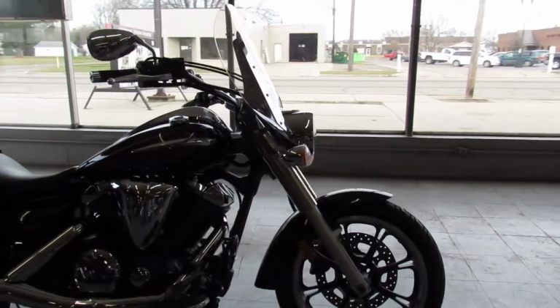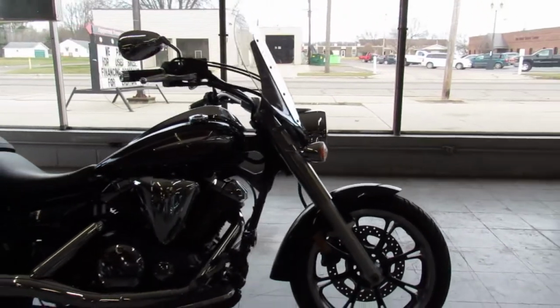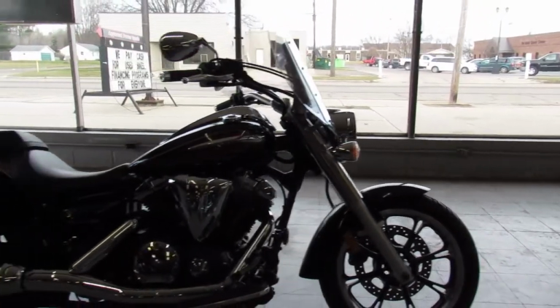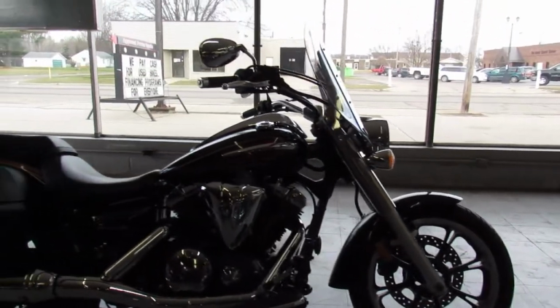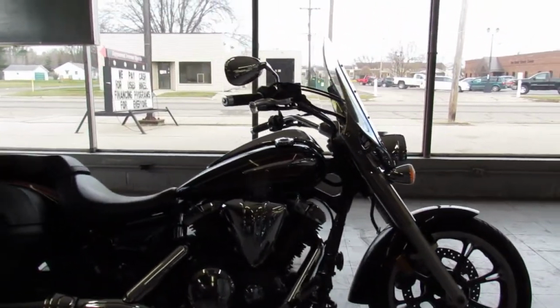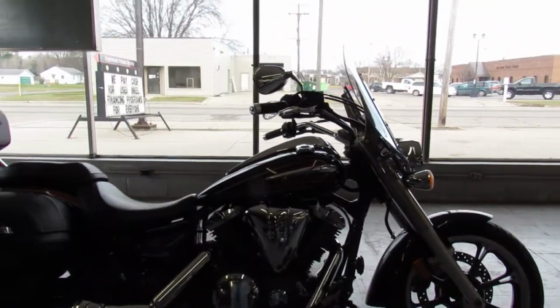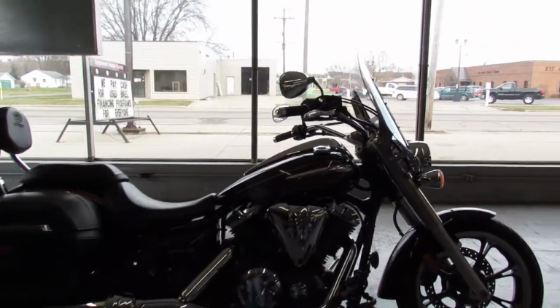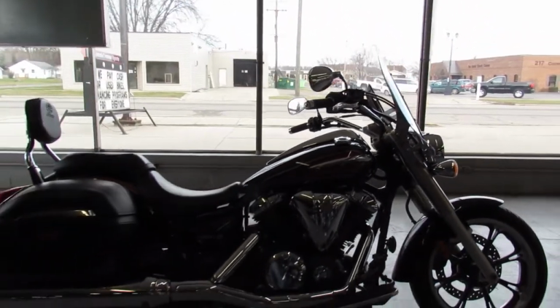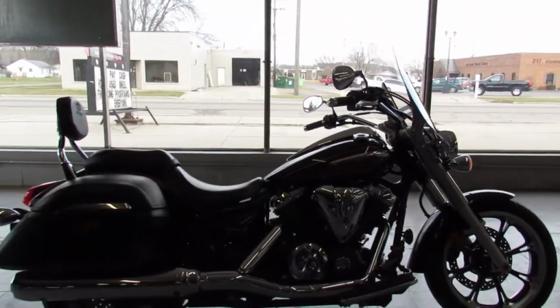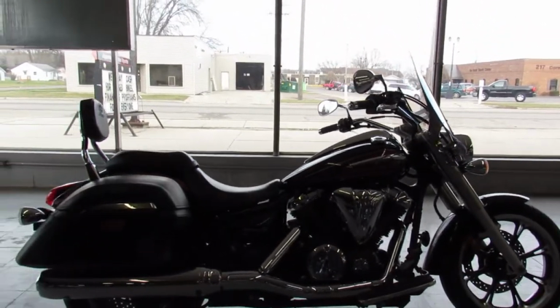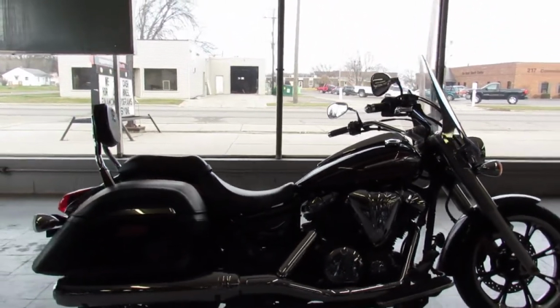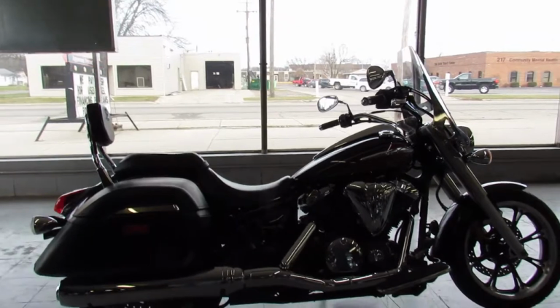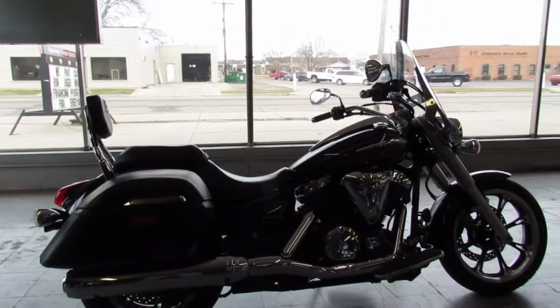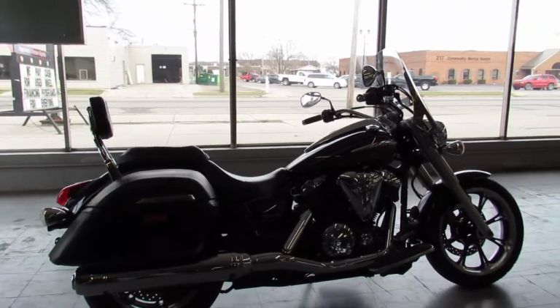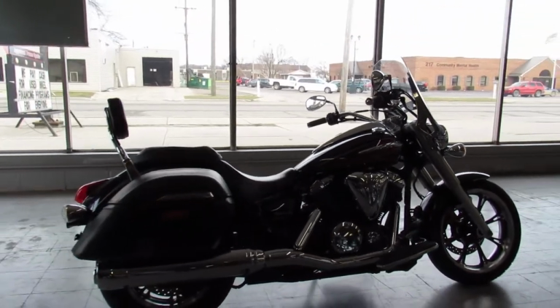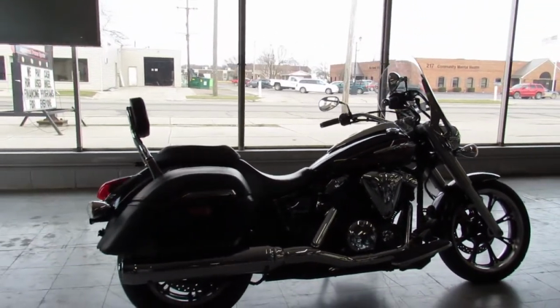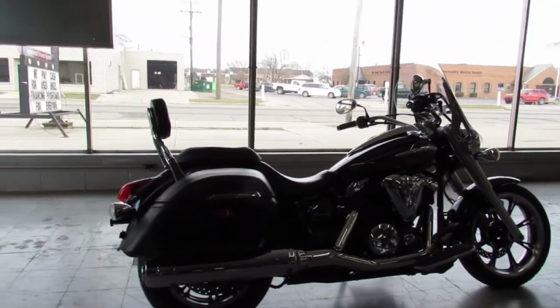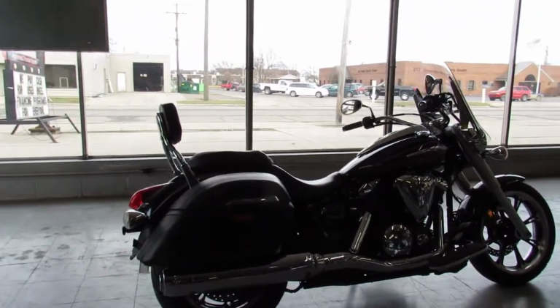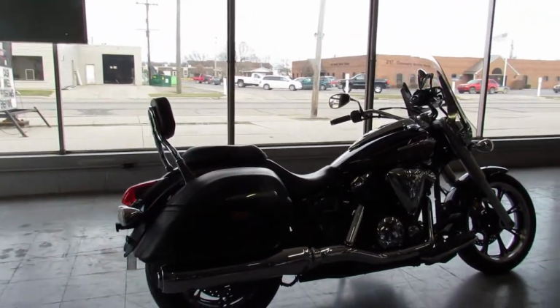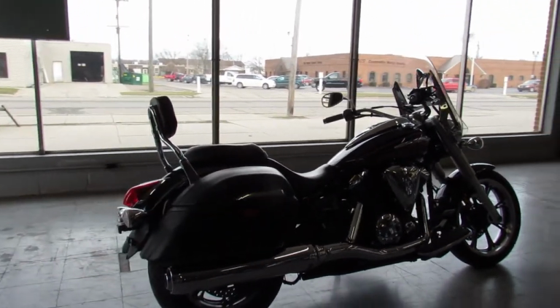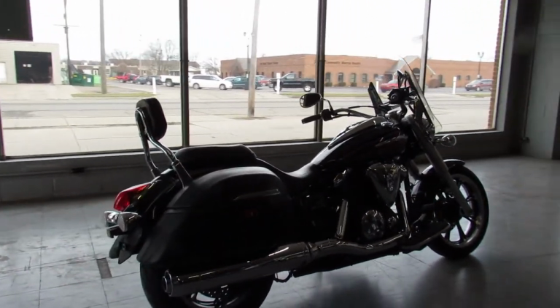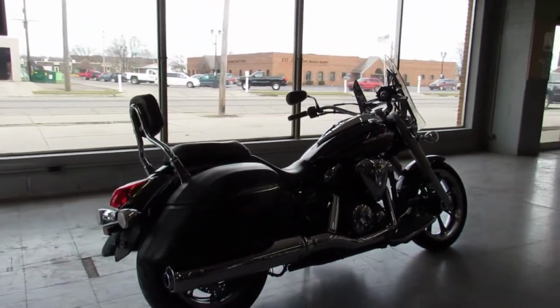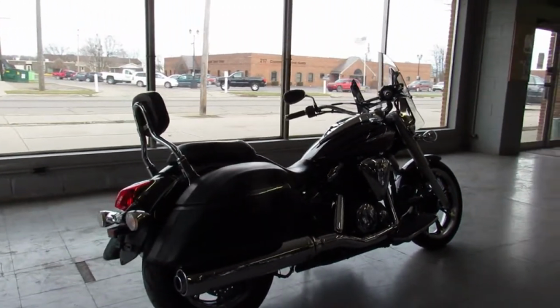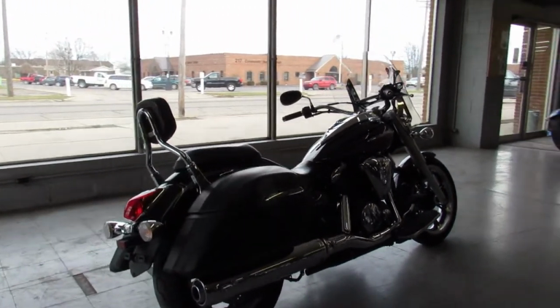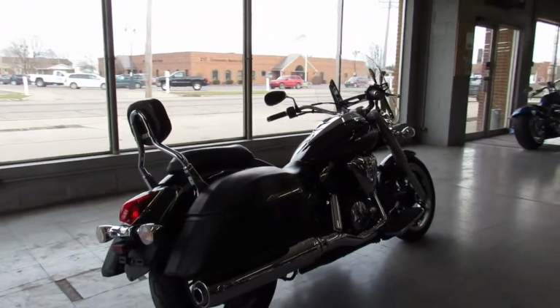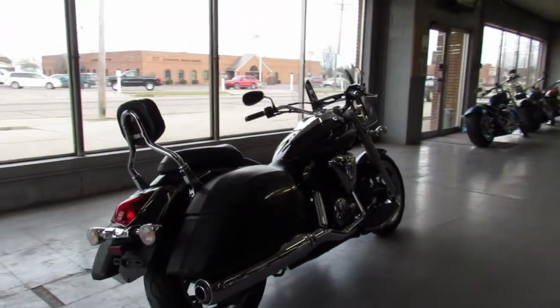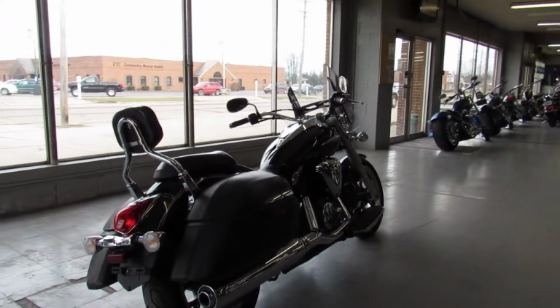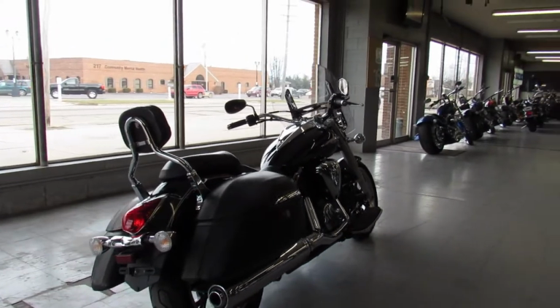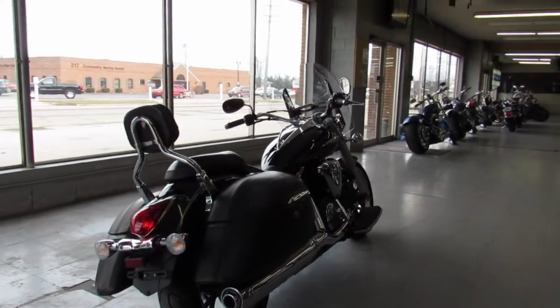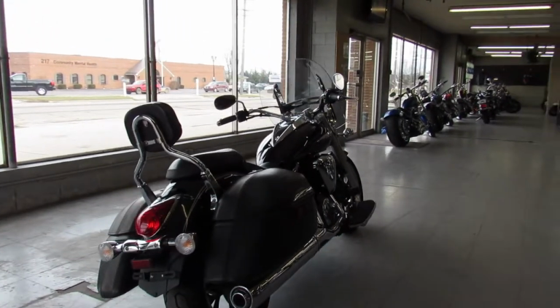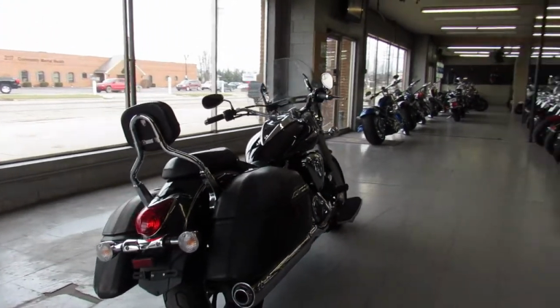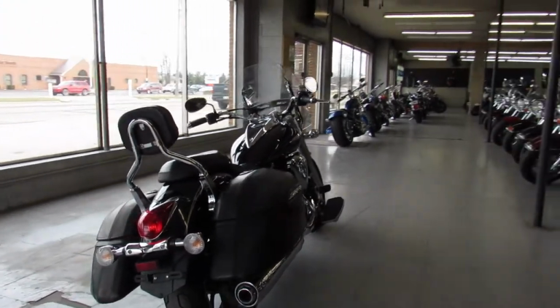You get the windshield, saddlebags, backrests, floorboards, and tons of chrome. Just serviced at a factory-authorized Yamaha dealership — inspected and certified. All the fluids have been changed. It's ready for the road. You can buy it with confidence.